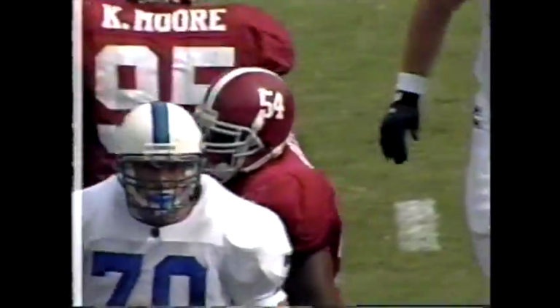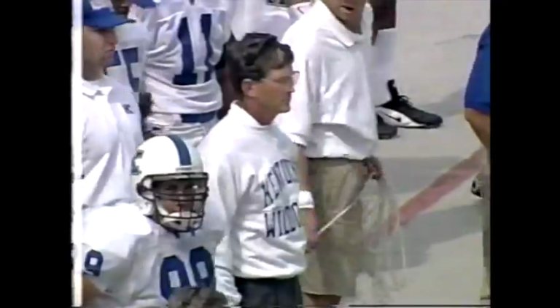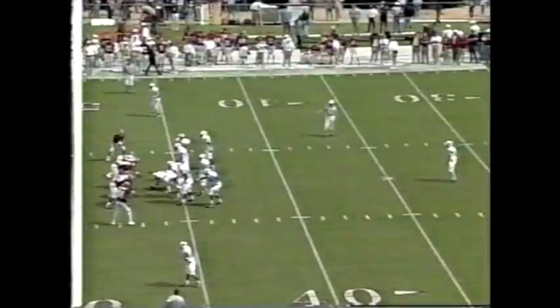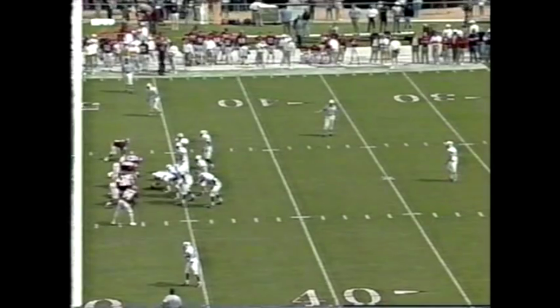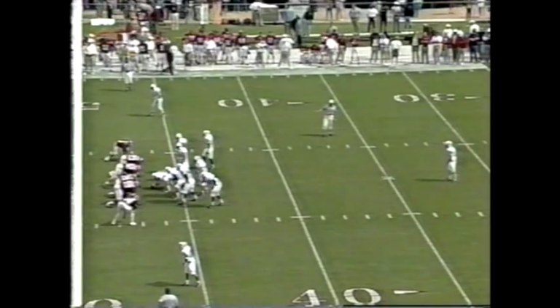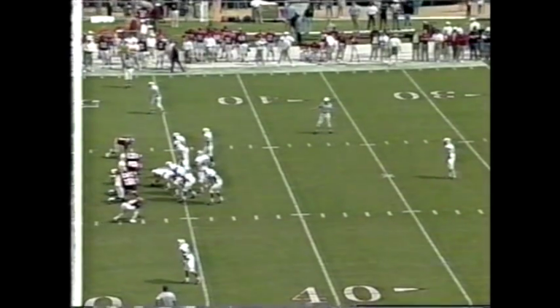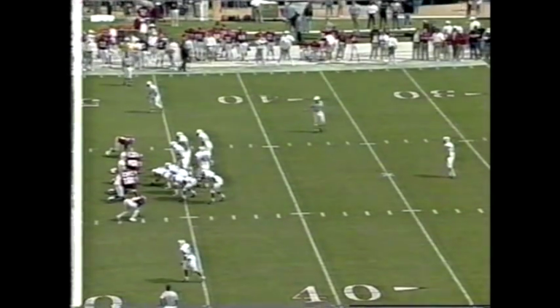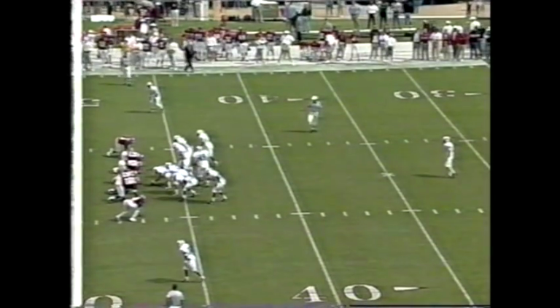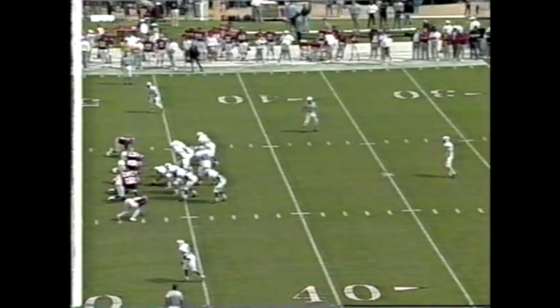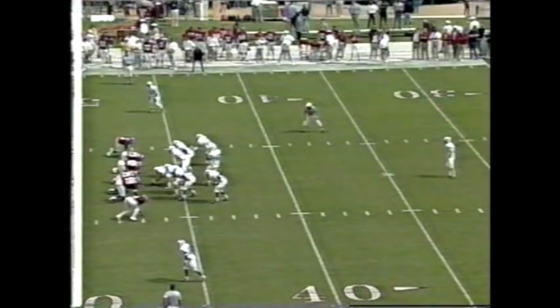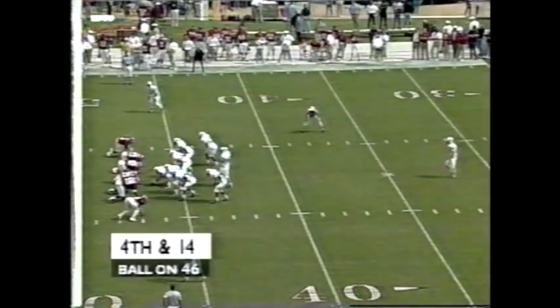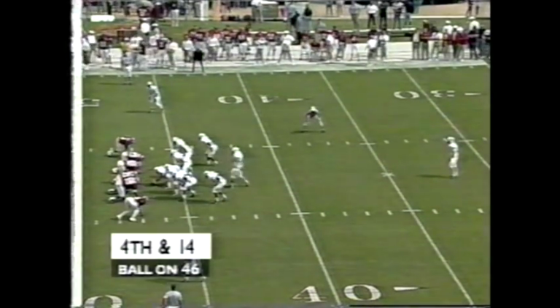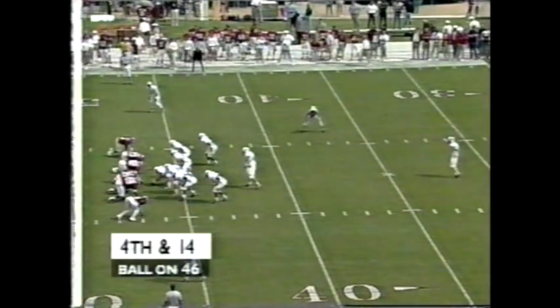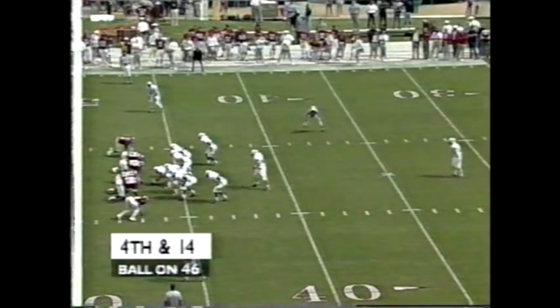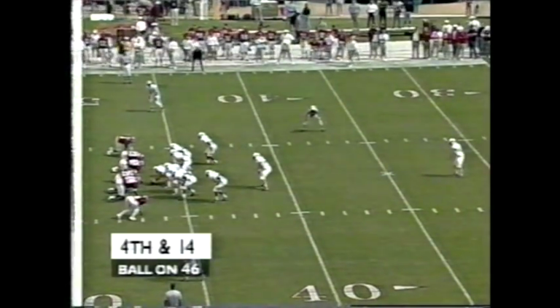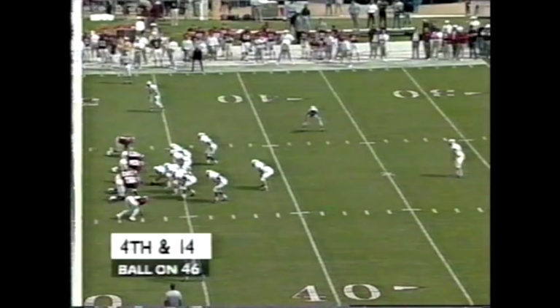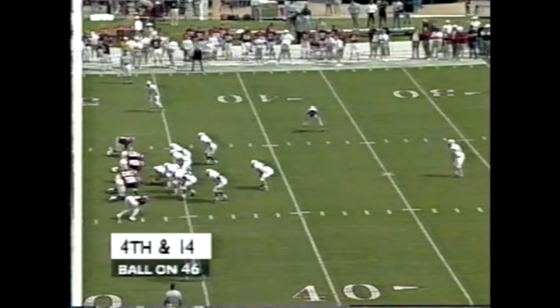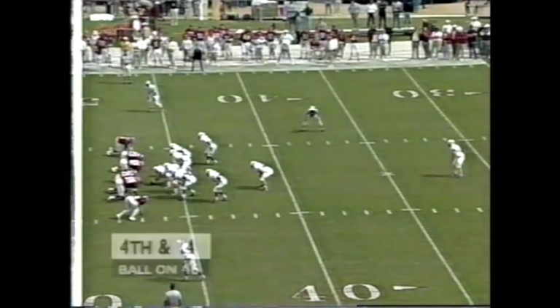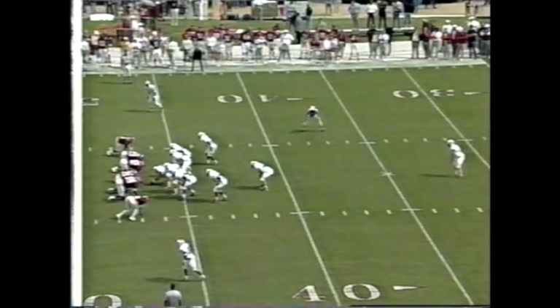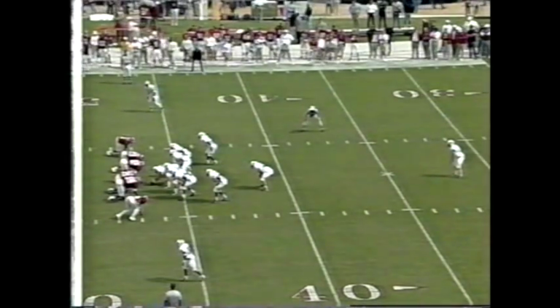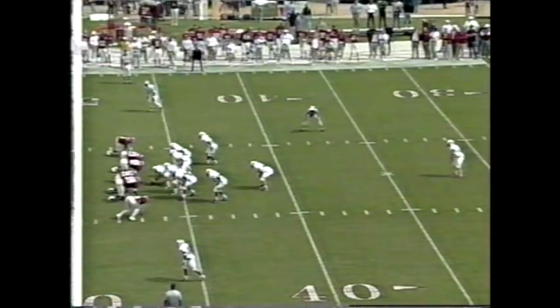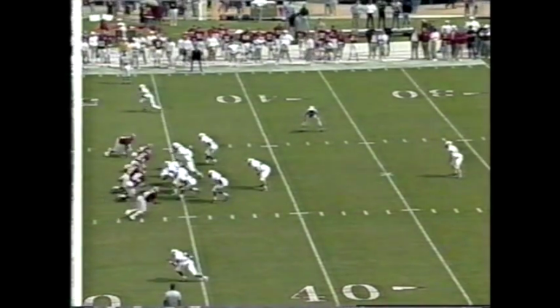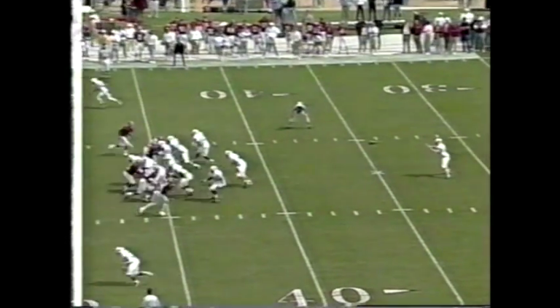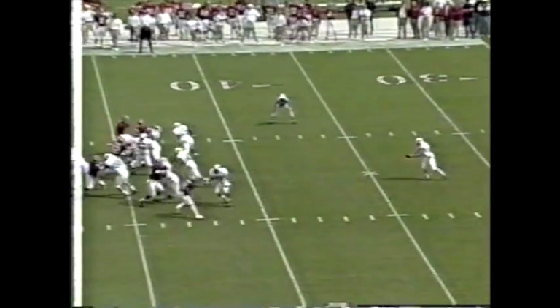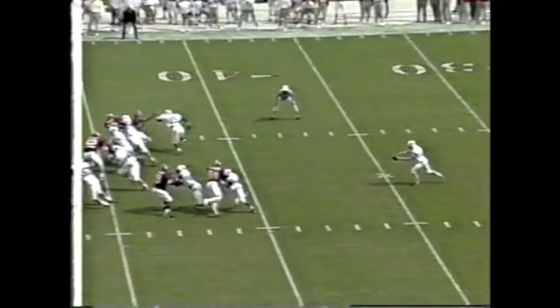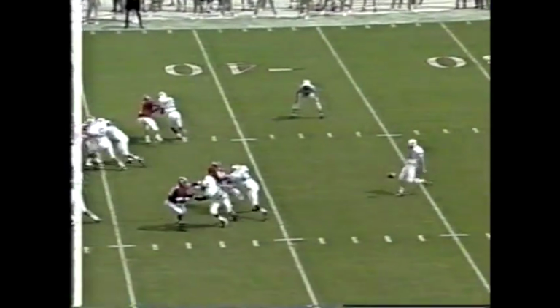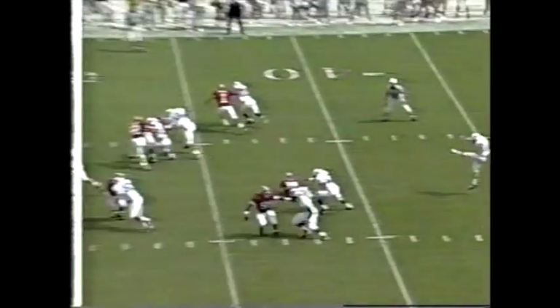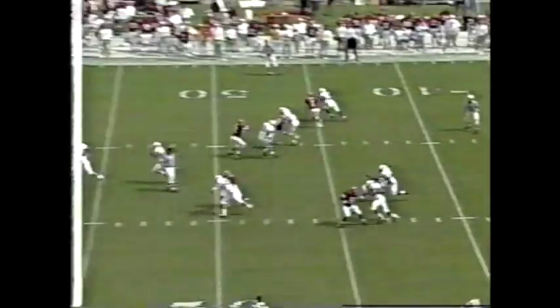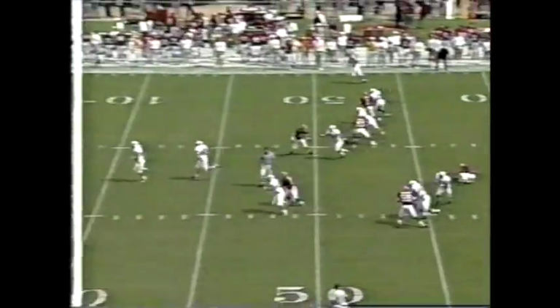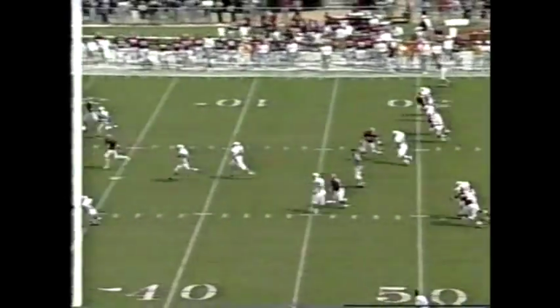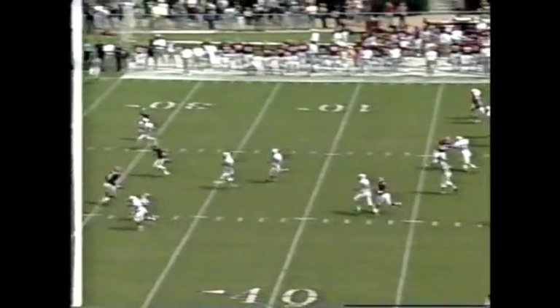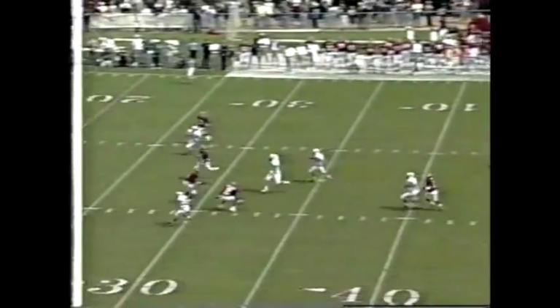The very first play by Kentucky caused a fumble — Chris Hood, Ralph Staten pounced on it. Three plays later, Sean Alexander rumbled in for the touchdown, but since then nothing on either side.